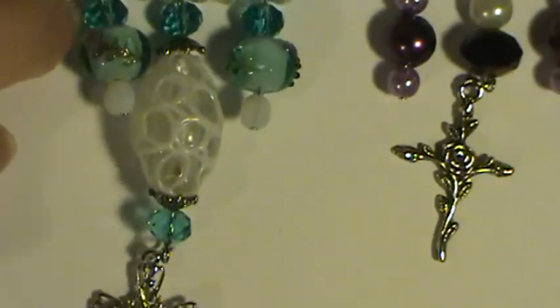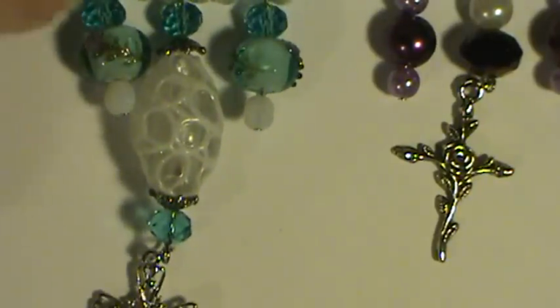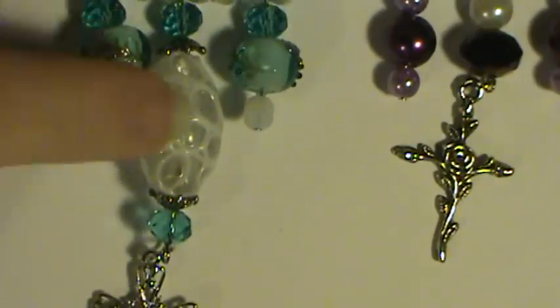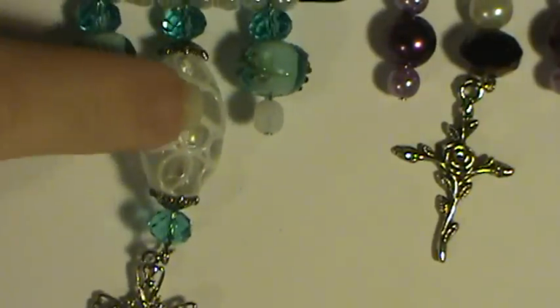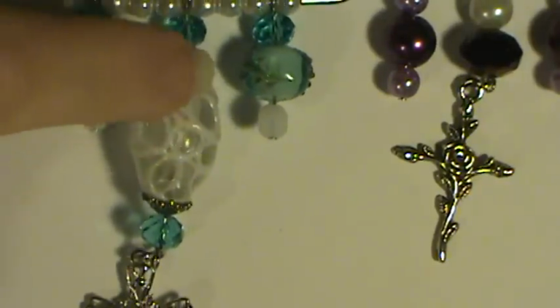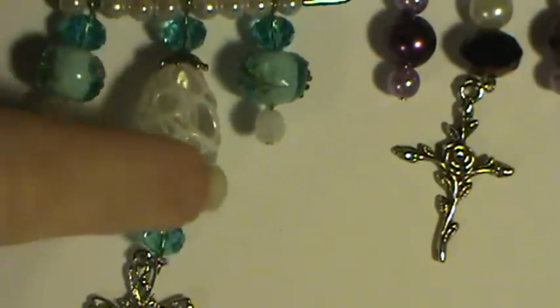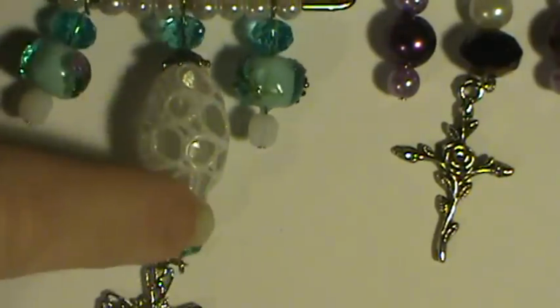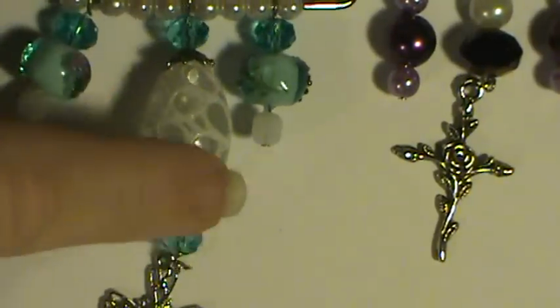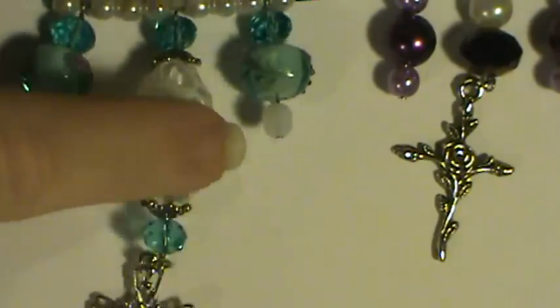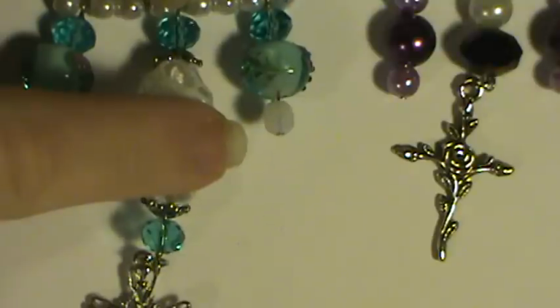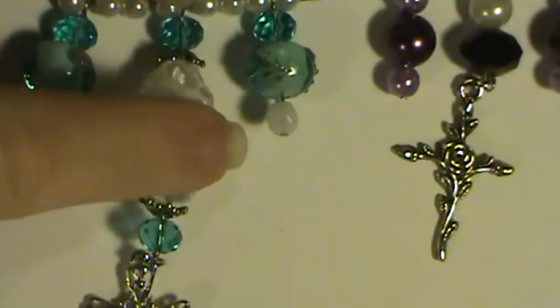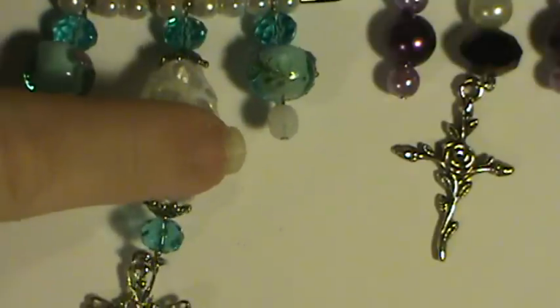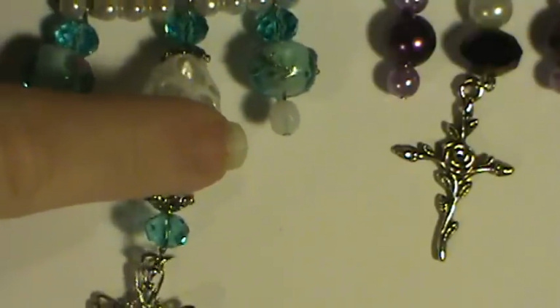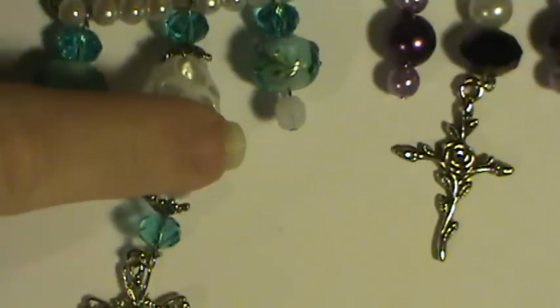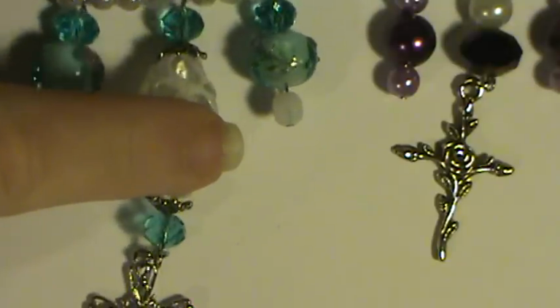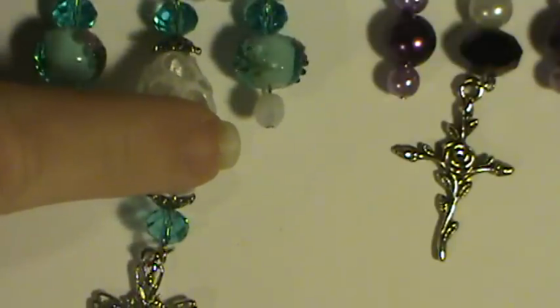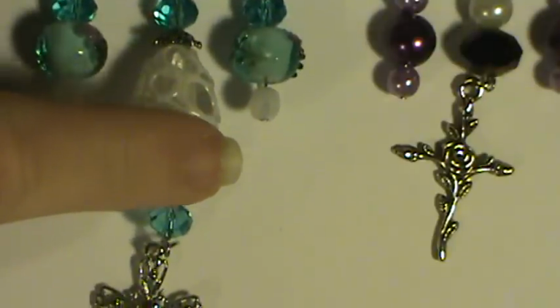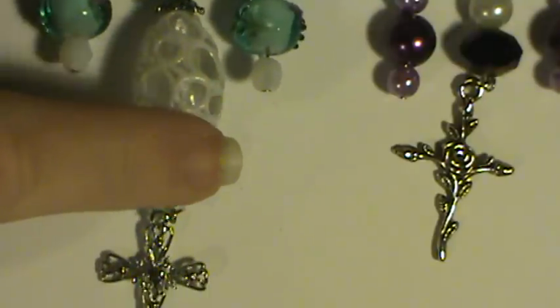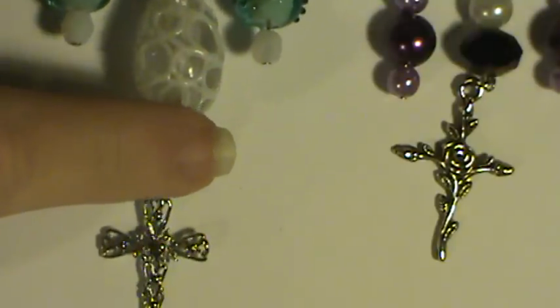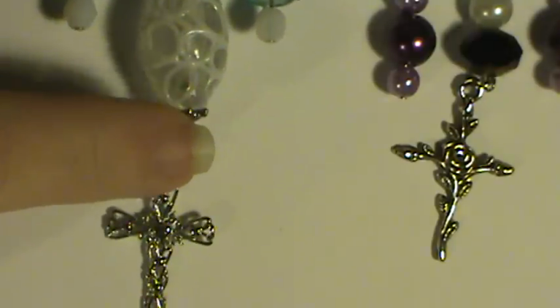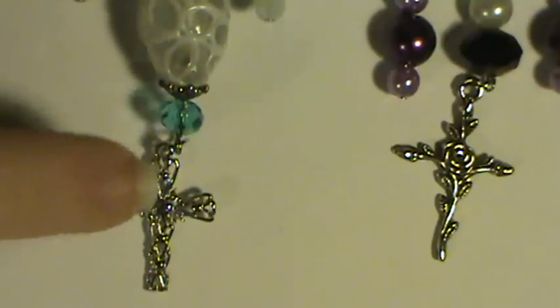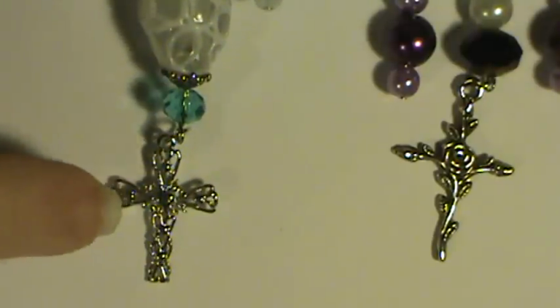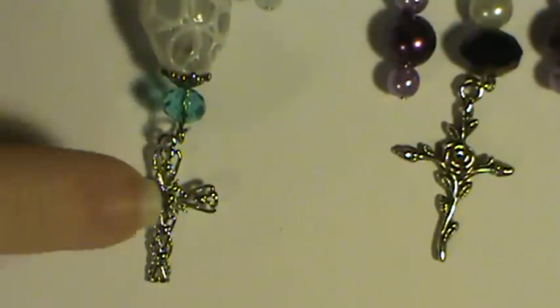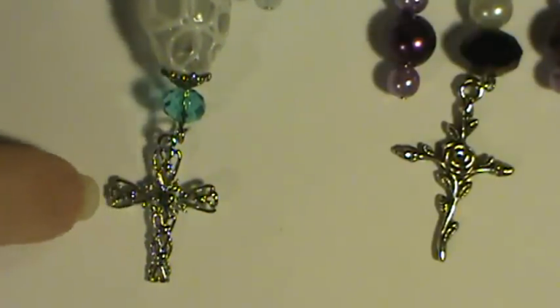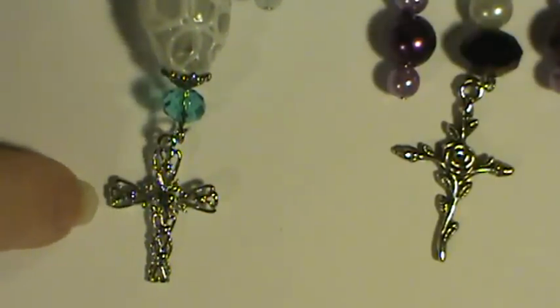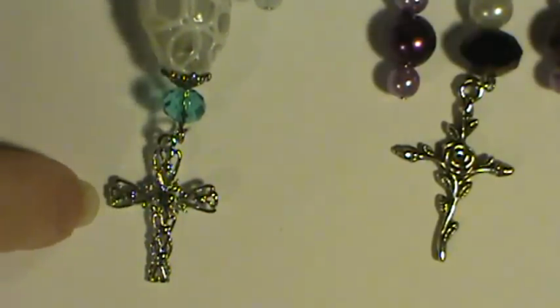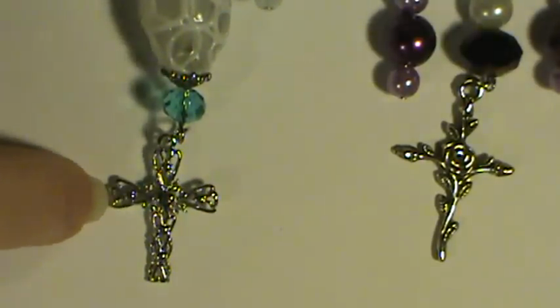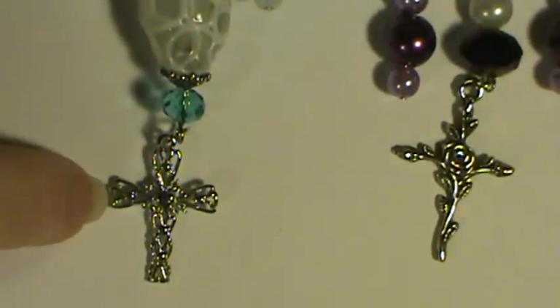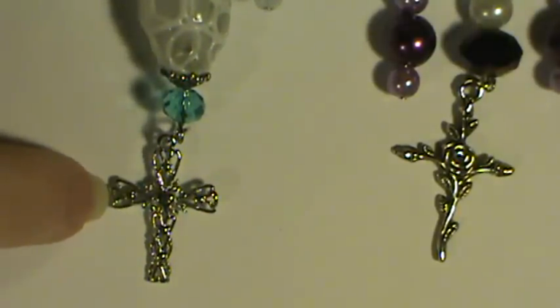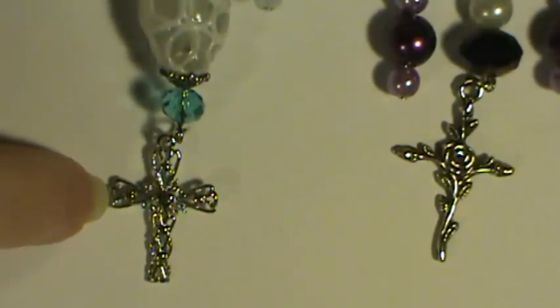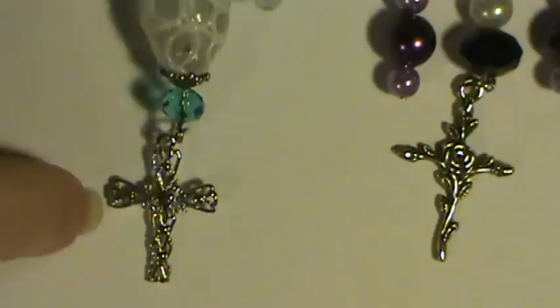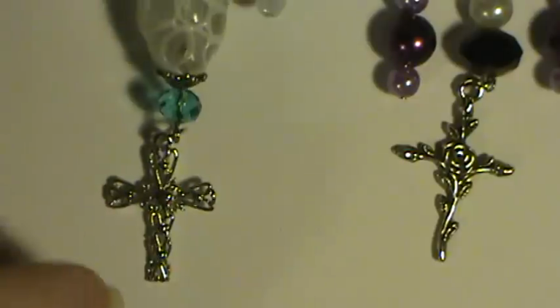This large bead here I actually got from Walmart. I couldn't believe that because I think it's really pretty. And the cross here I also got from Walmart.